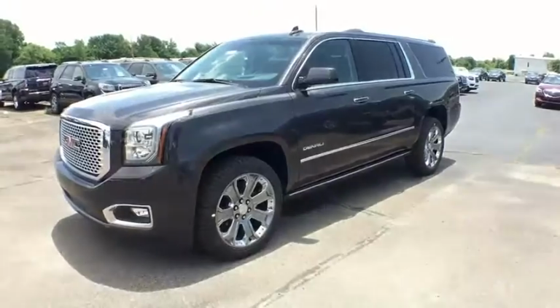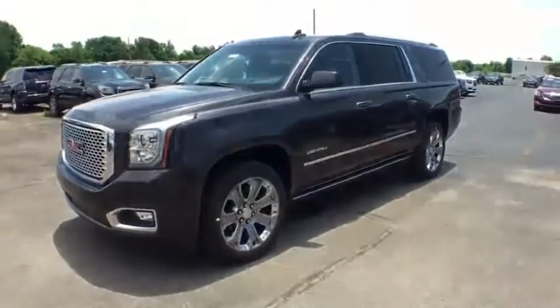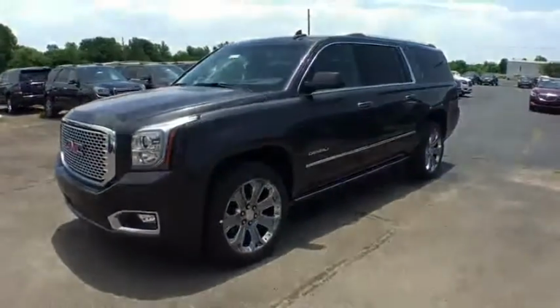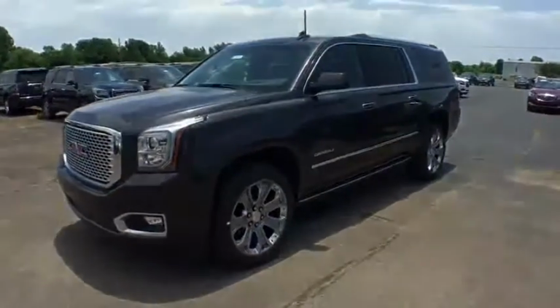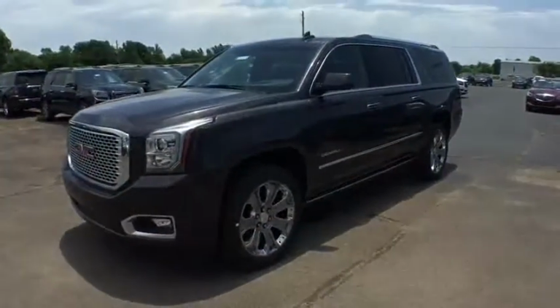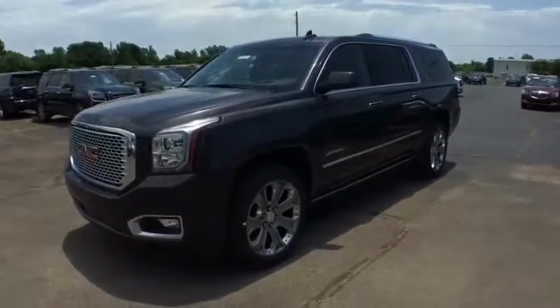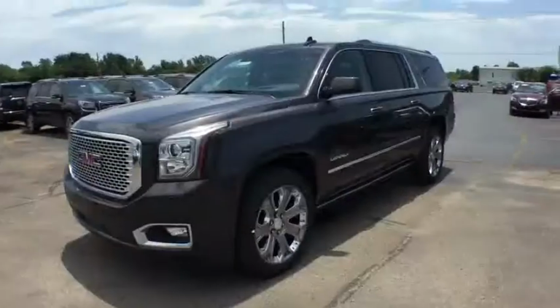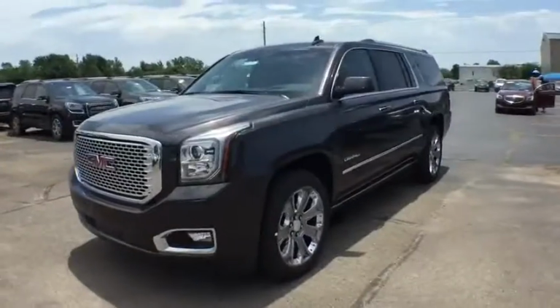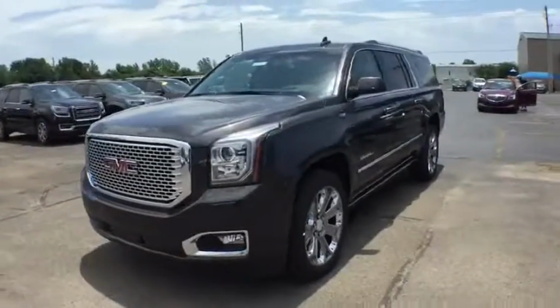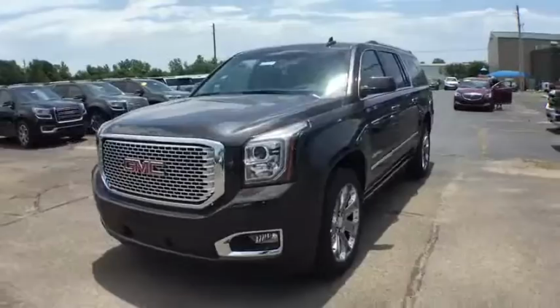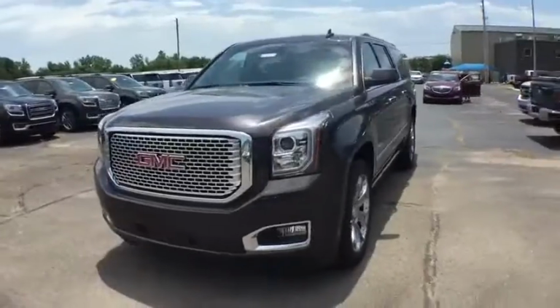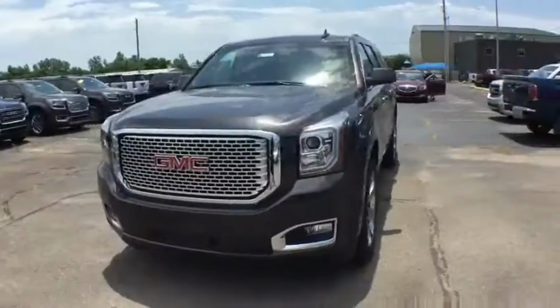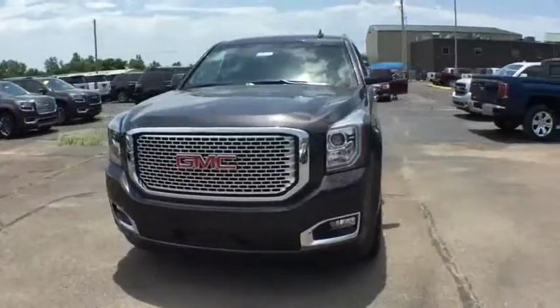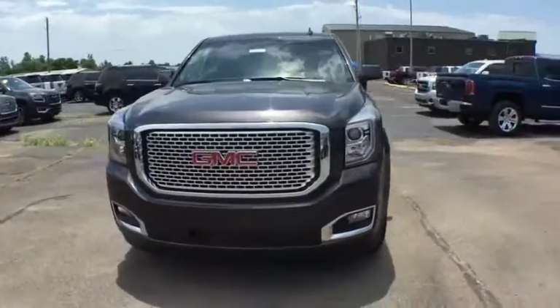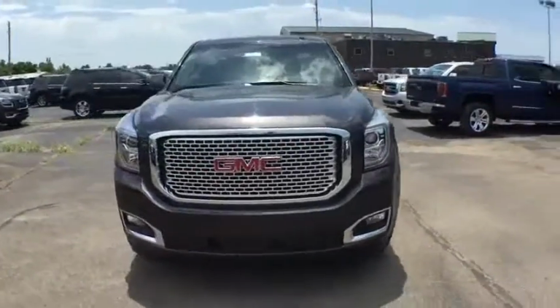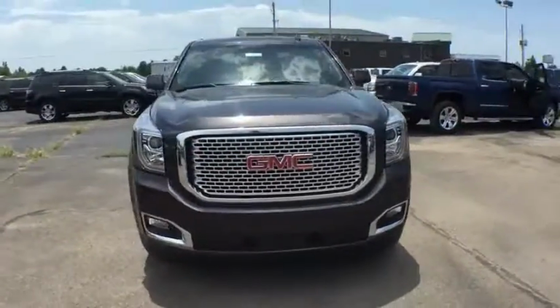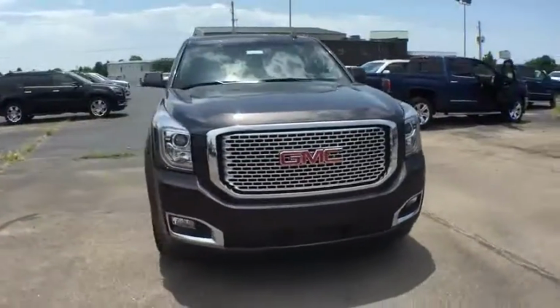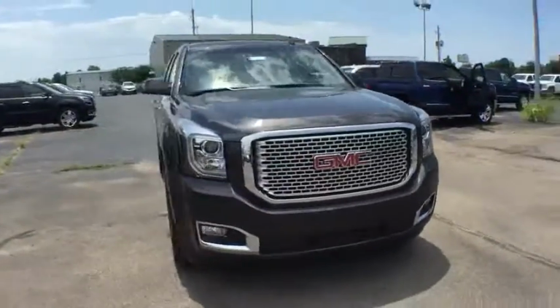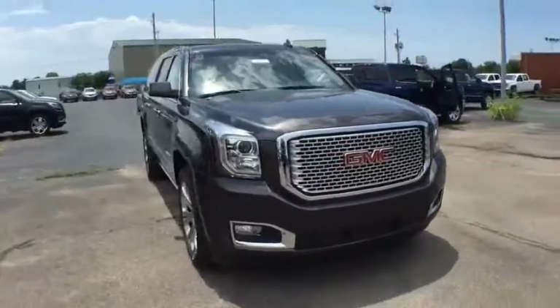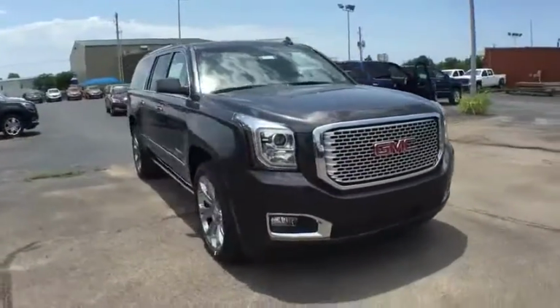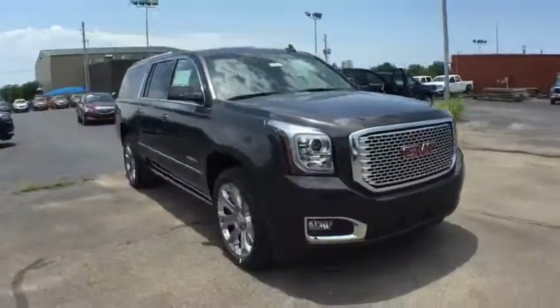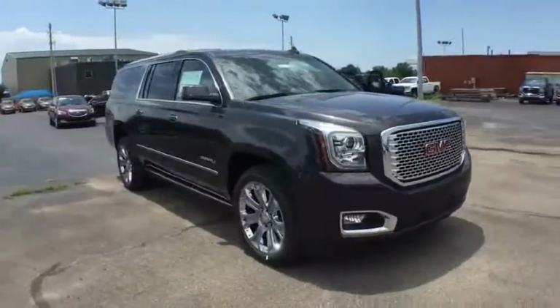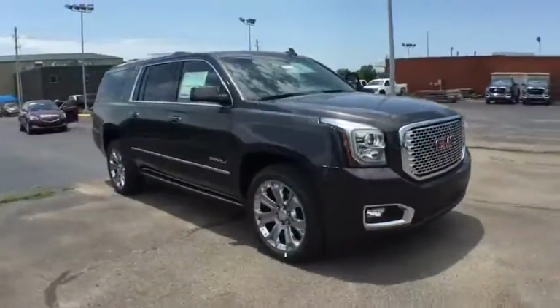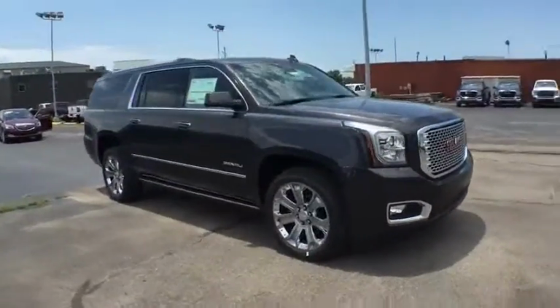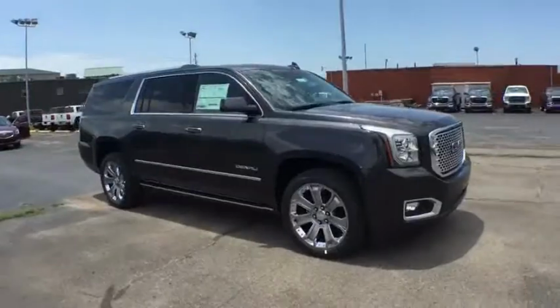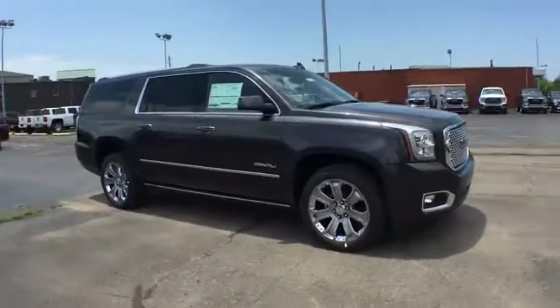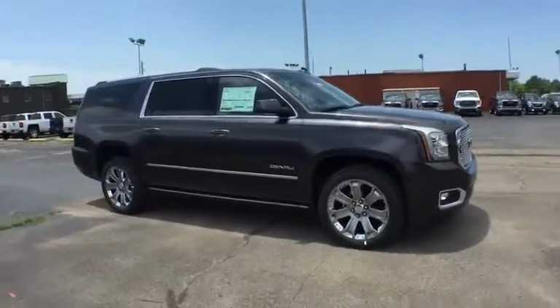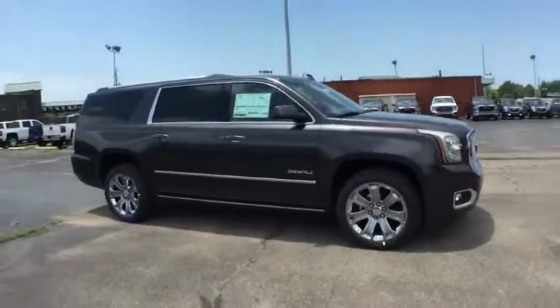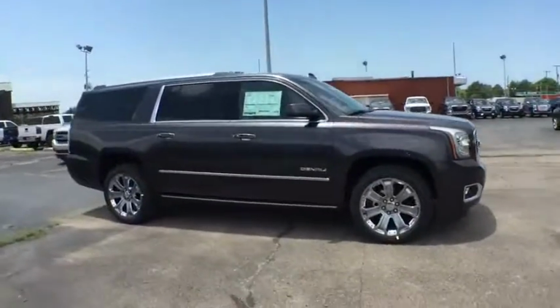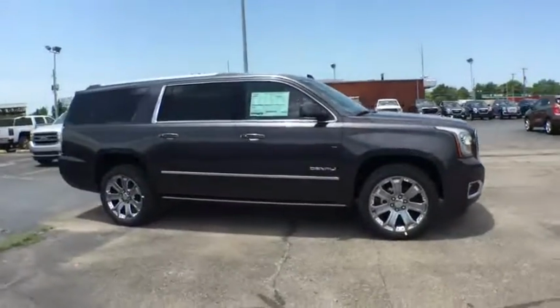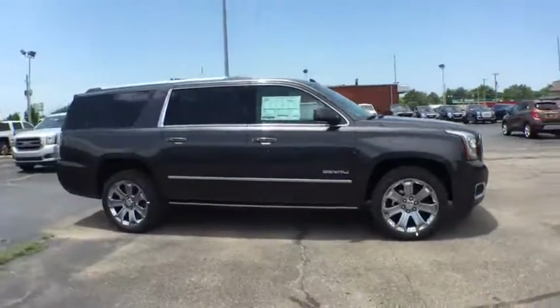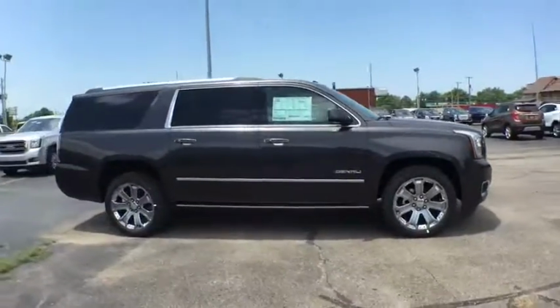The 2016 GMC Yukon XL. The GMC Yukon XL is a great choice for families who need a full-size SUV with maximum seating. The looks don't hurt either.